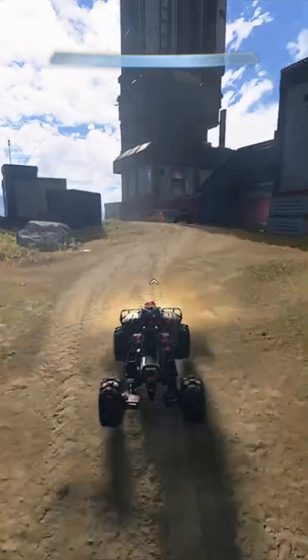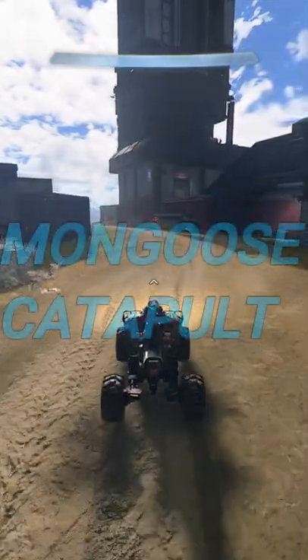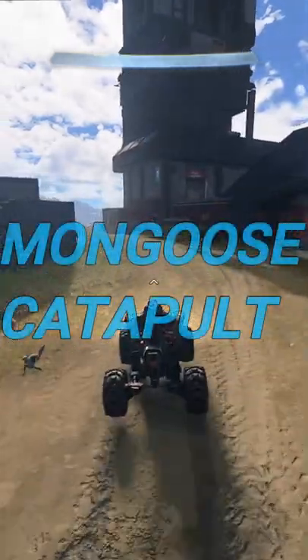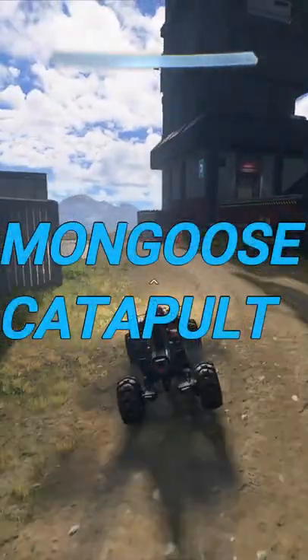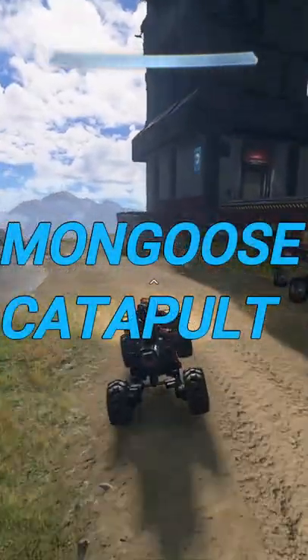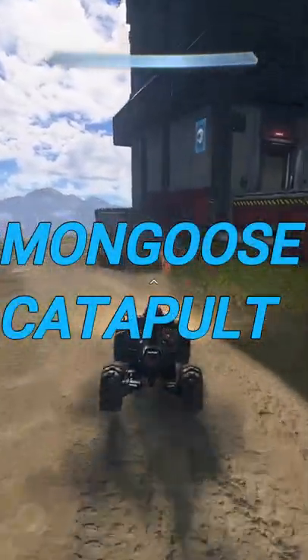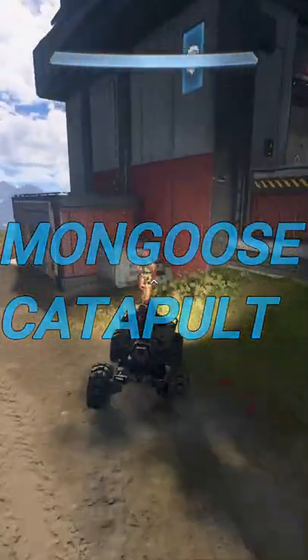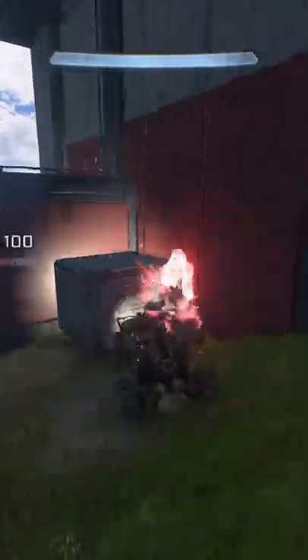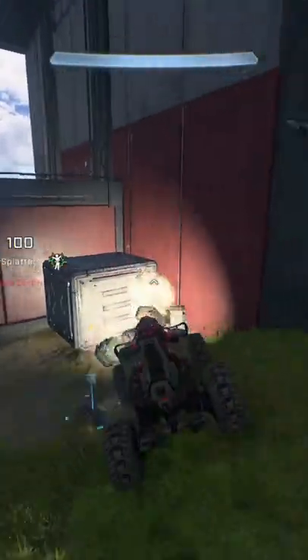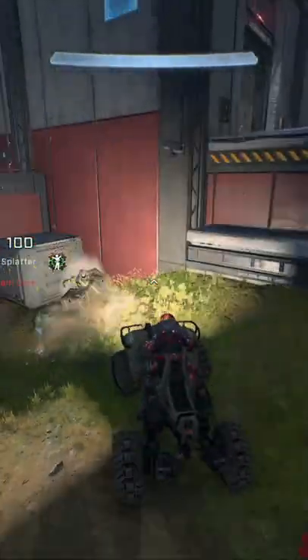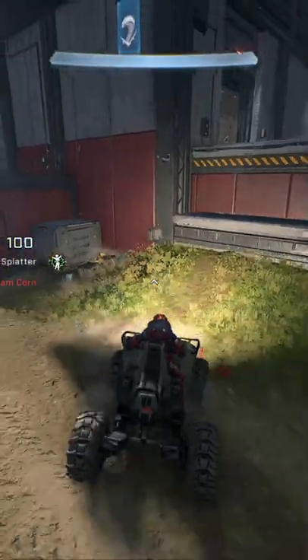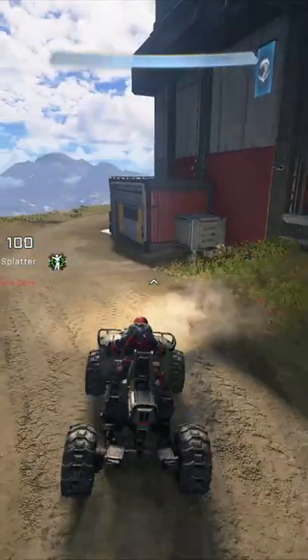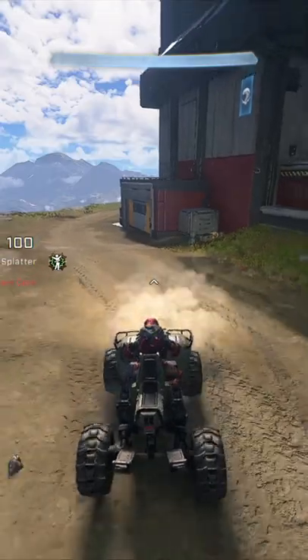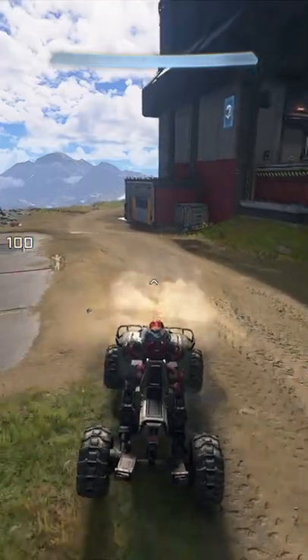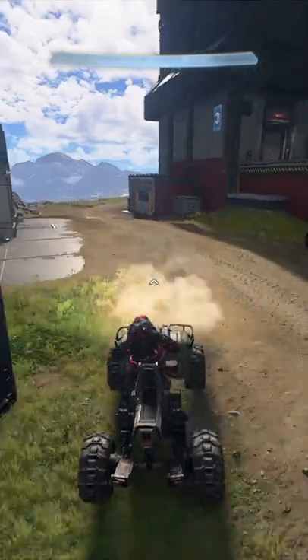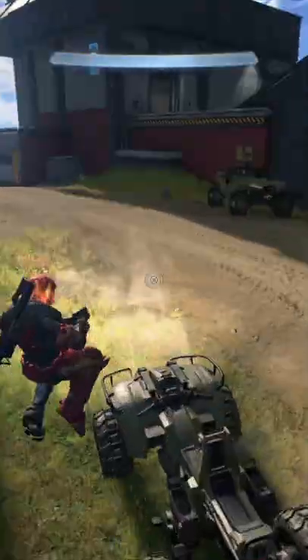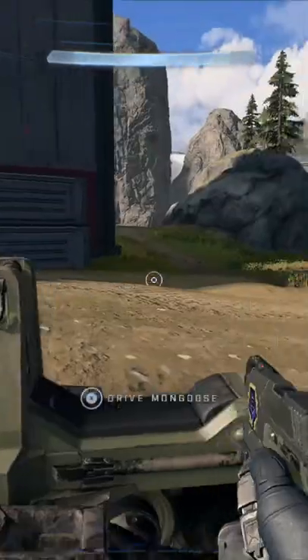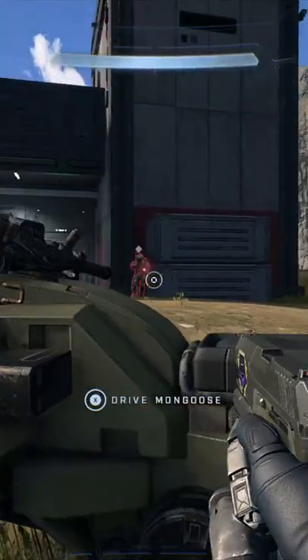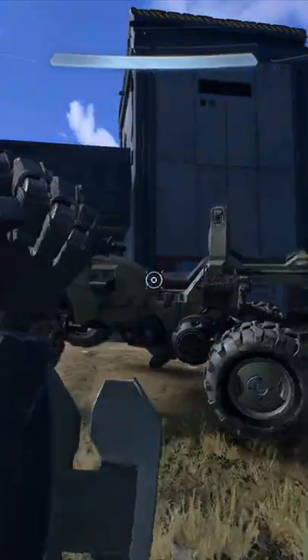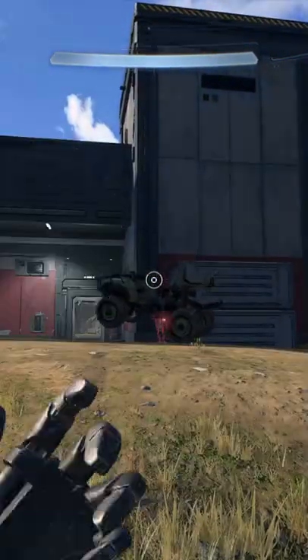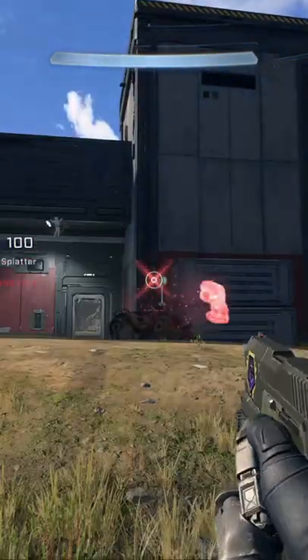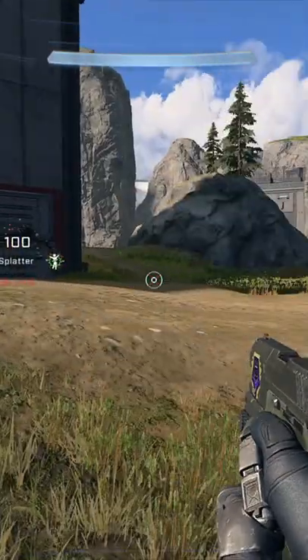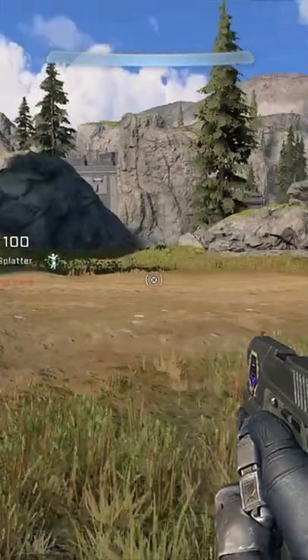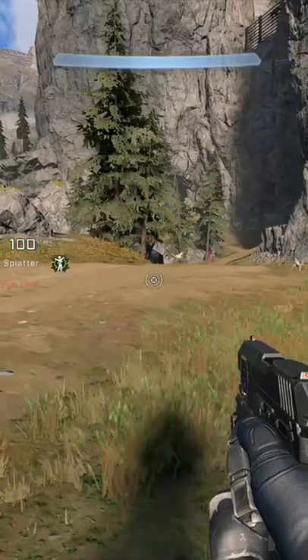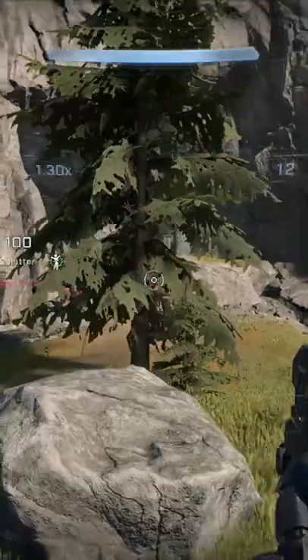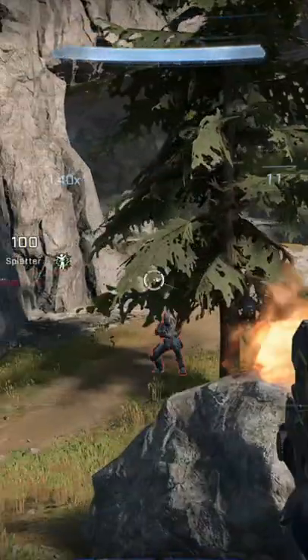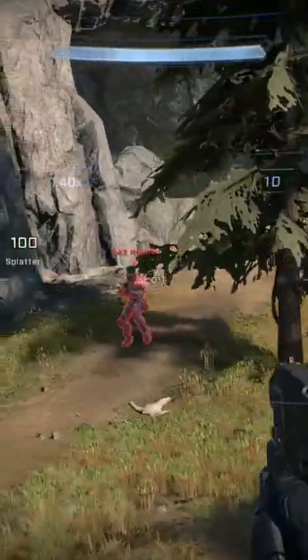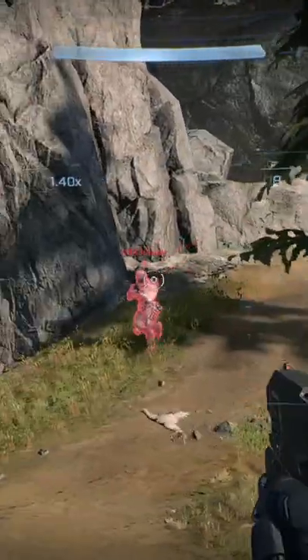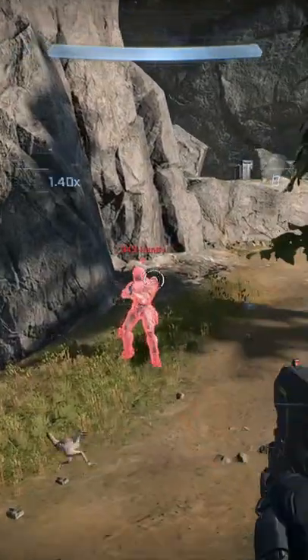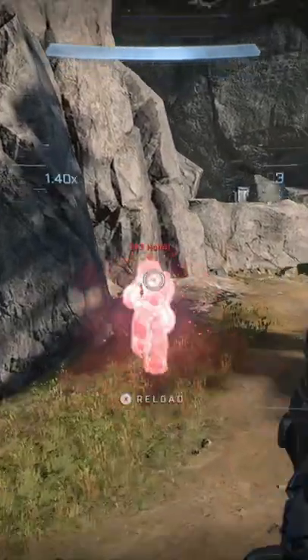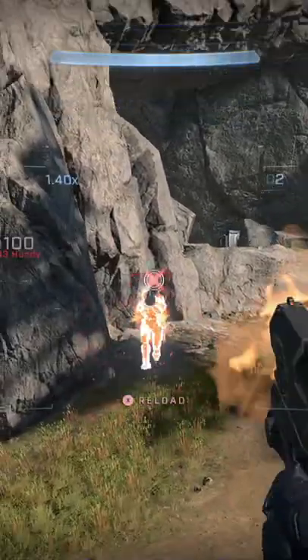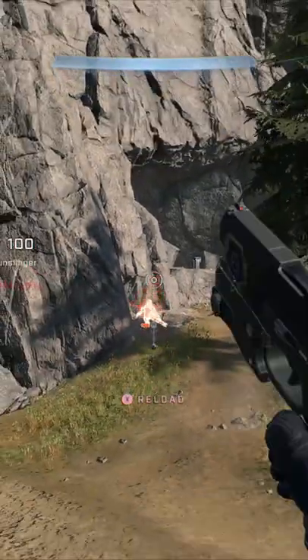By combining the mongoose and the repulsor, you can make for an extremely deadly one-shot kill combo, essentially making the mongoose a flying projectile of death. If you've learned more things about Halo Infinite or the mongoose itself, be sure to stay tuned as I have a mongoose video coming out soon.